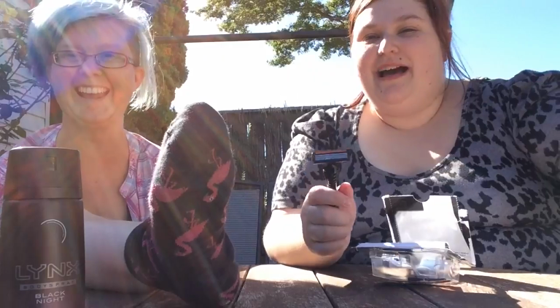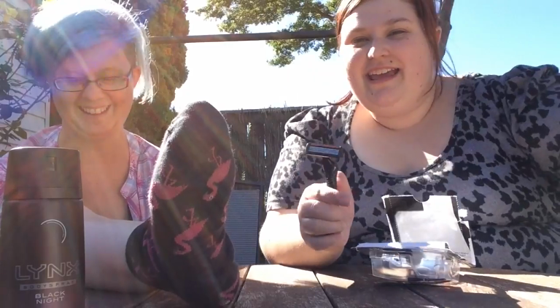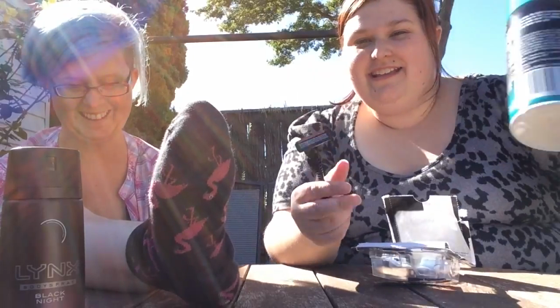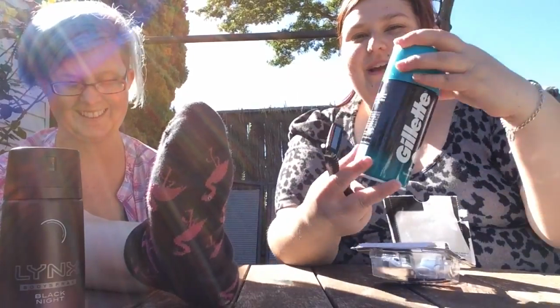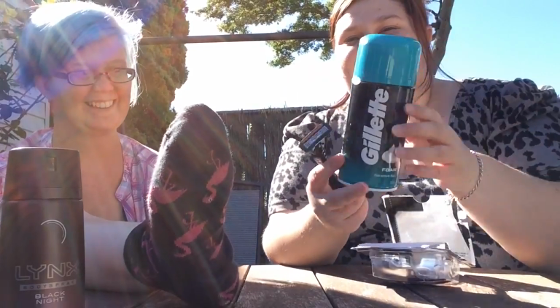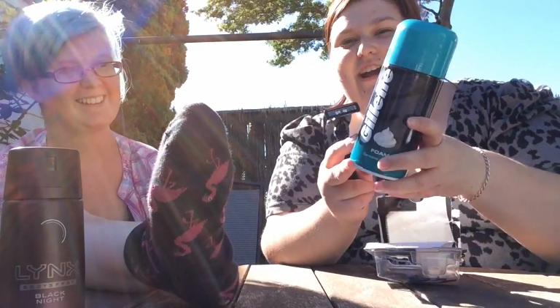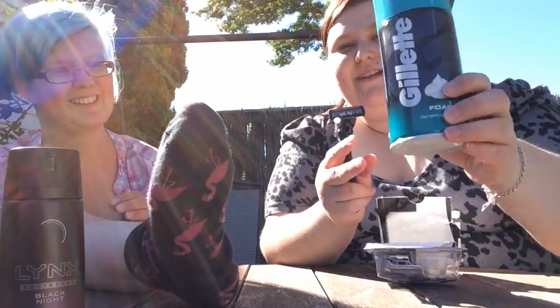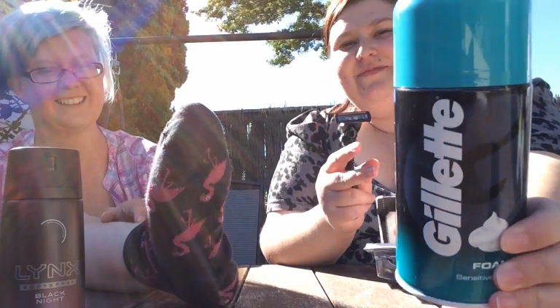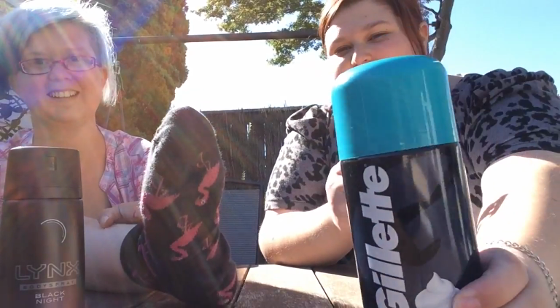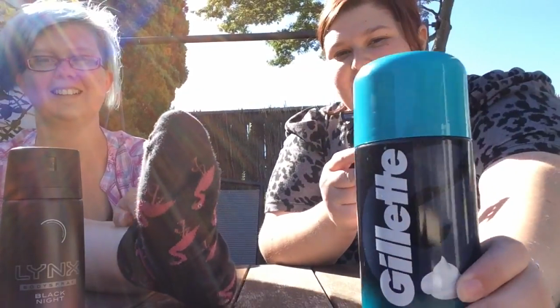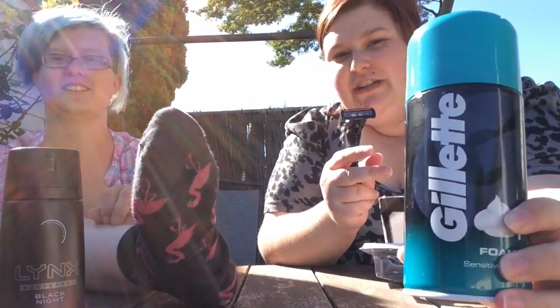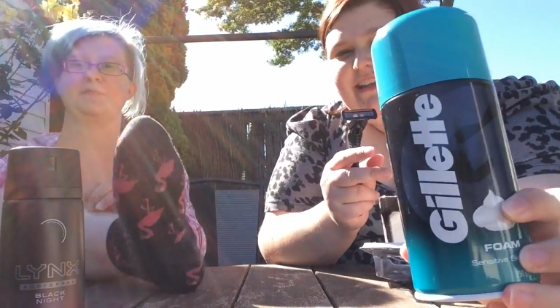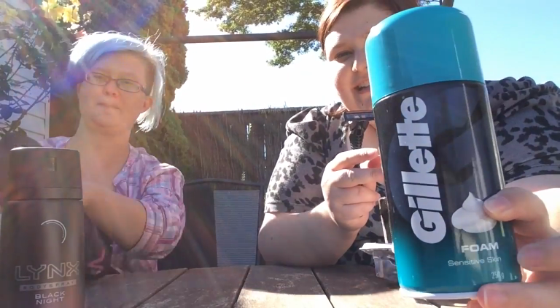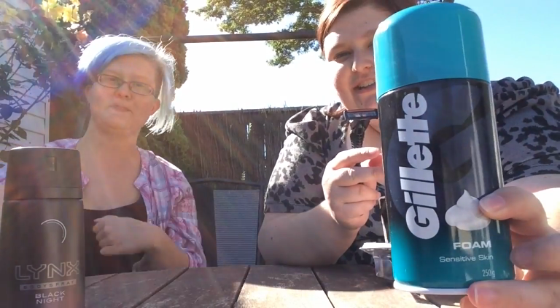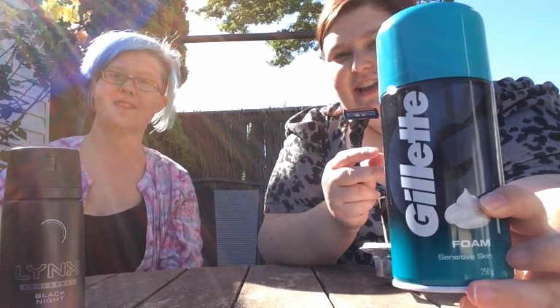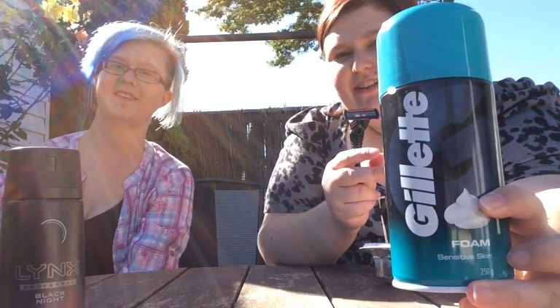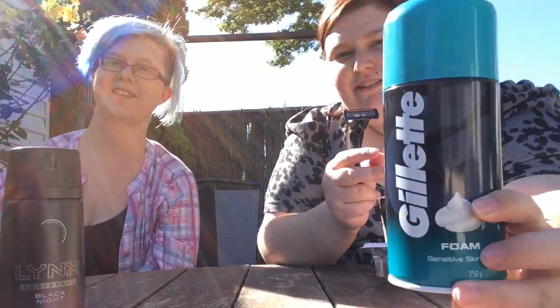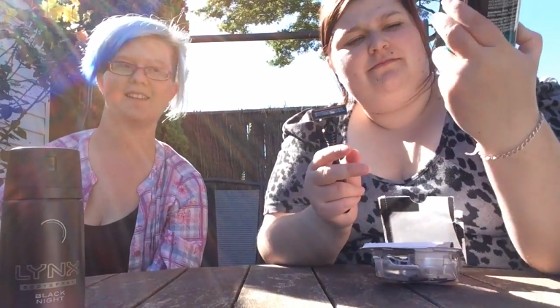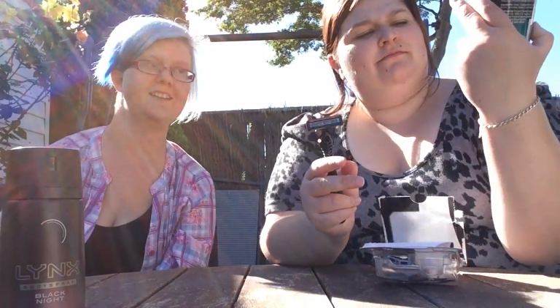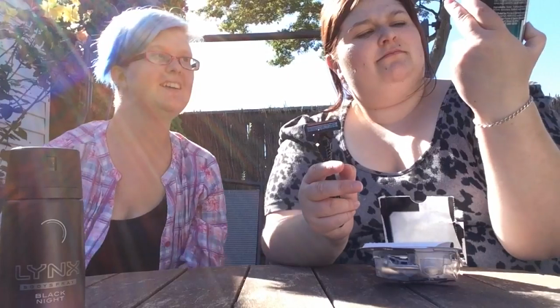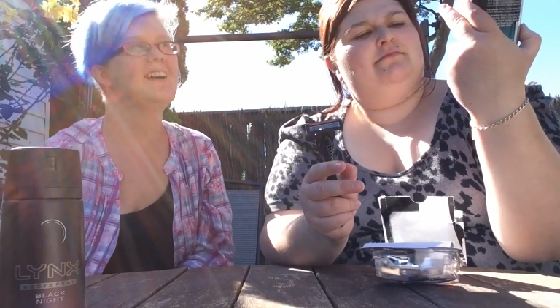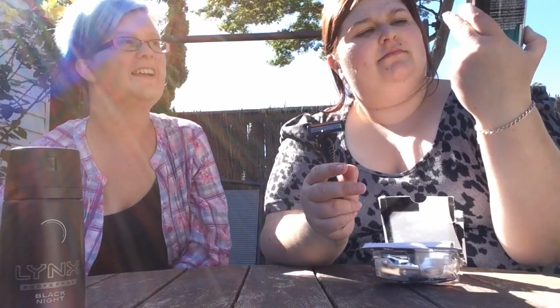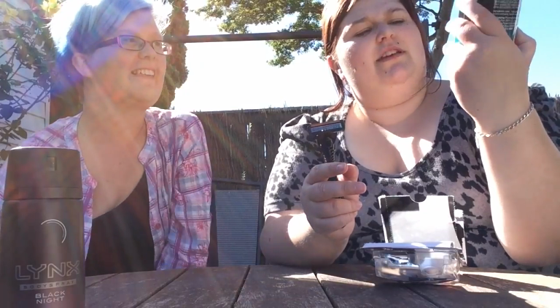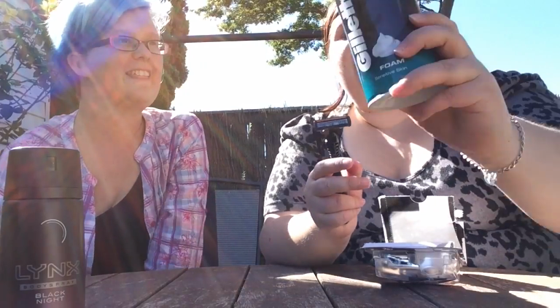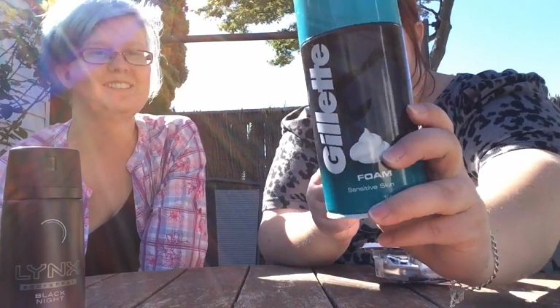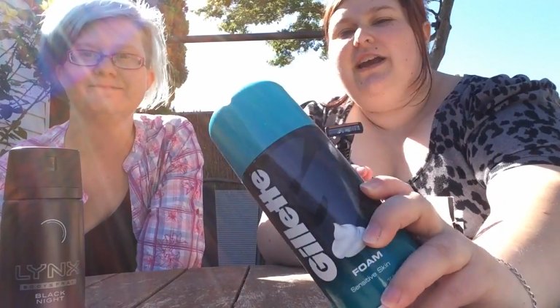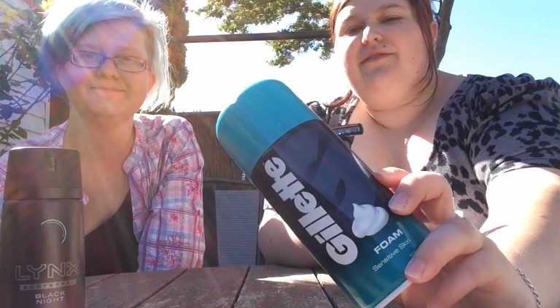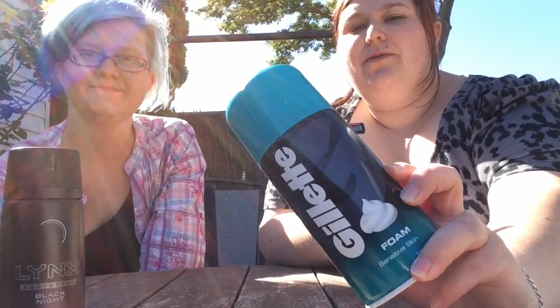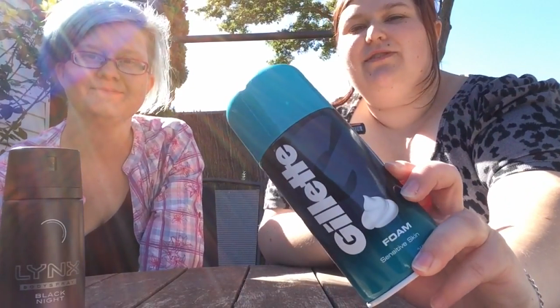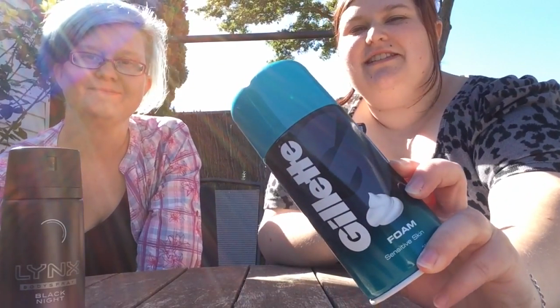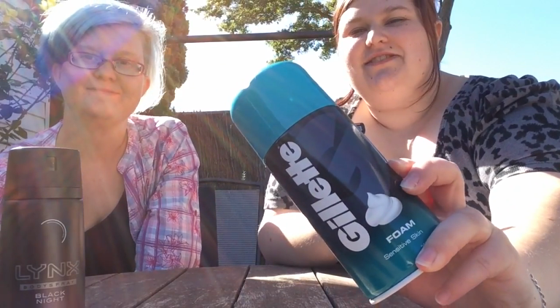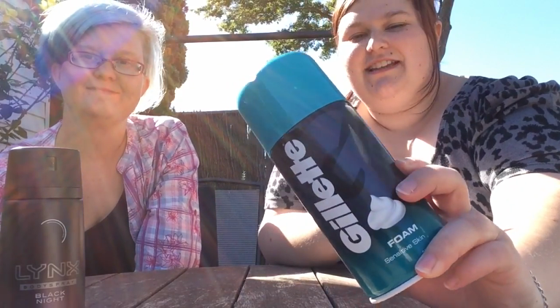But we're going to try Gillette shaving foam for sensitive skin.